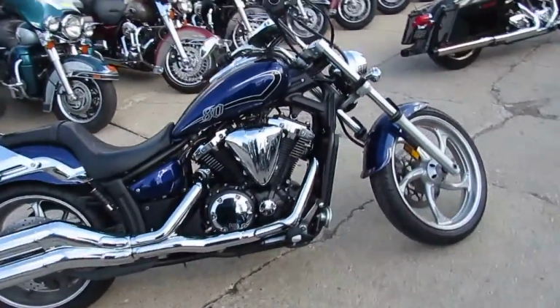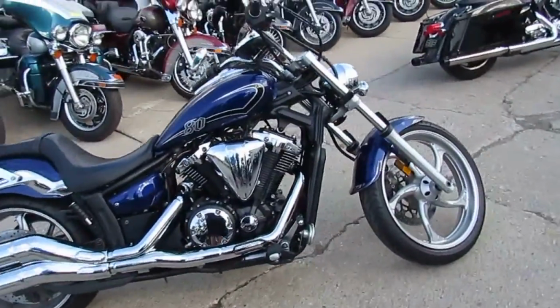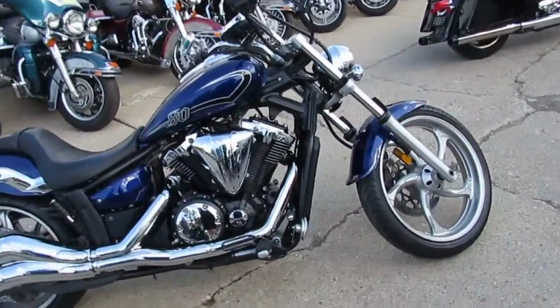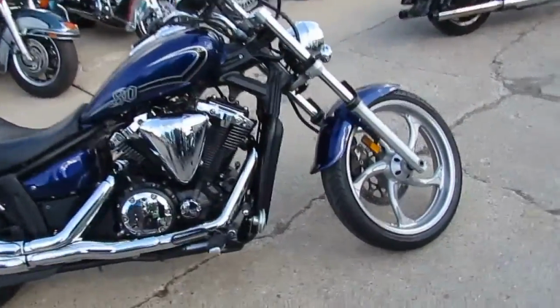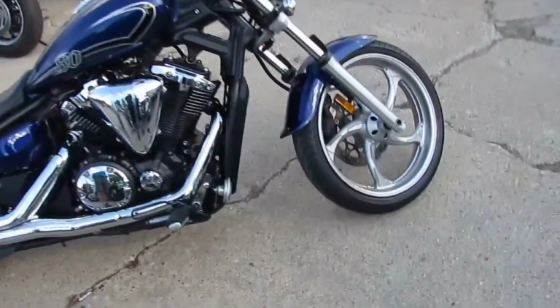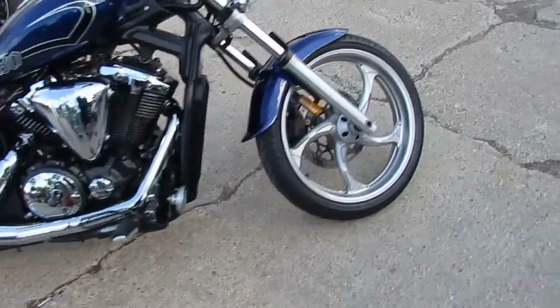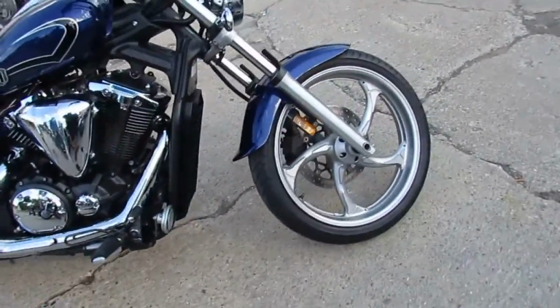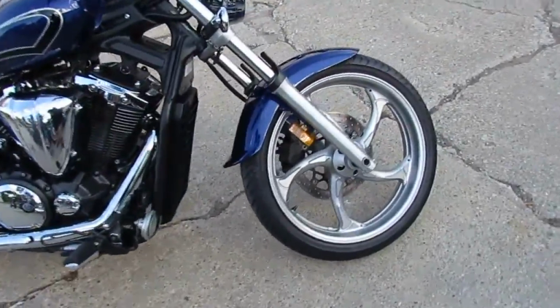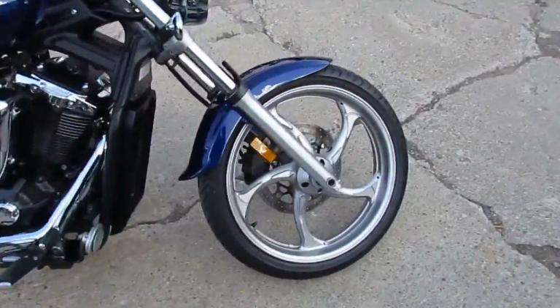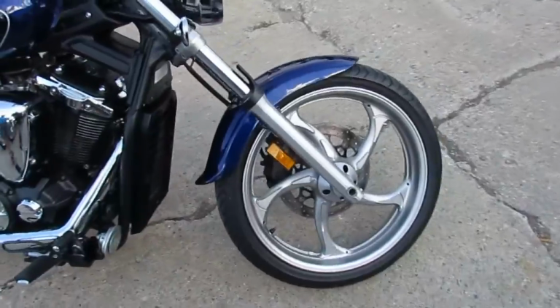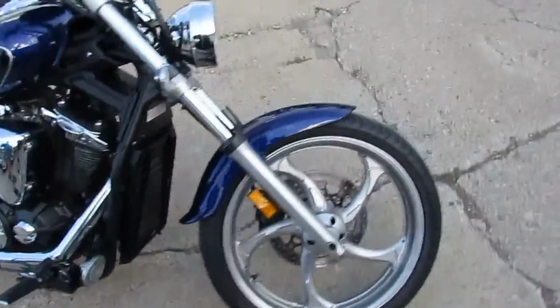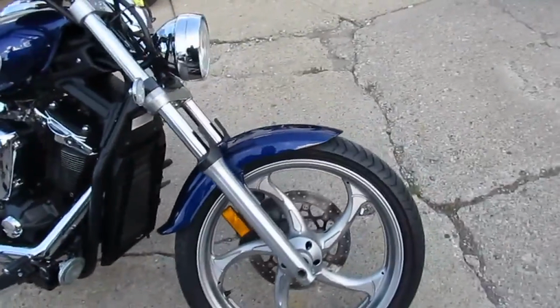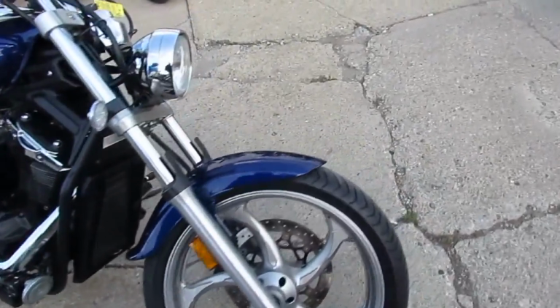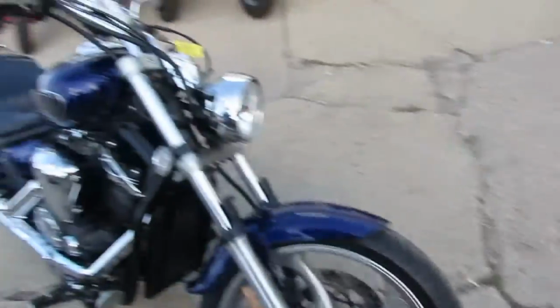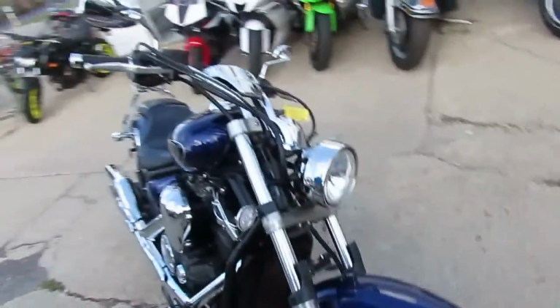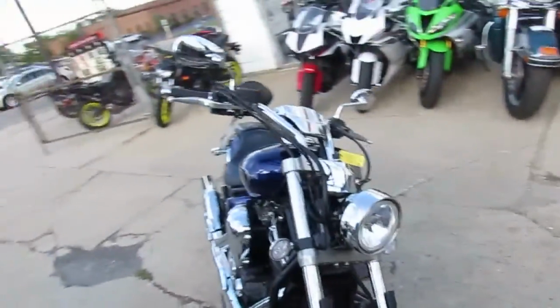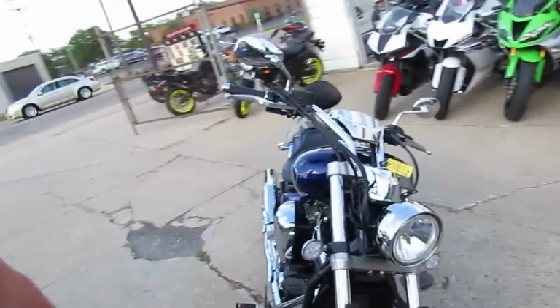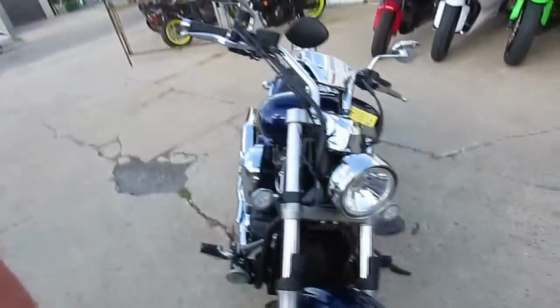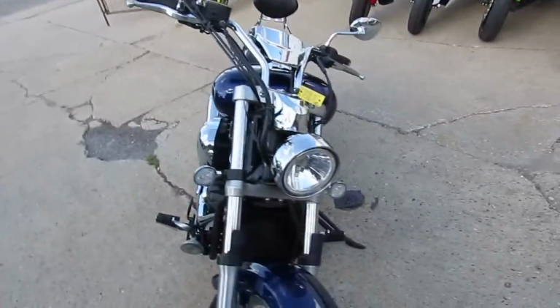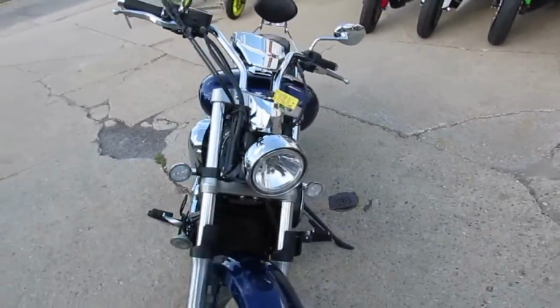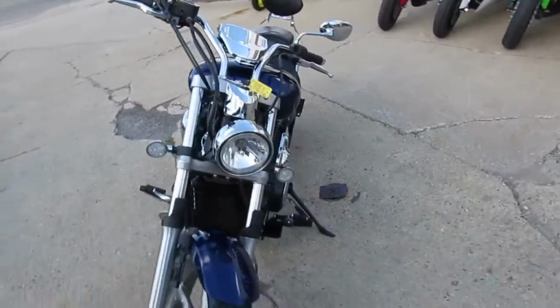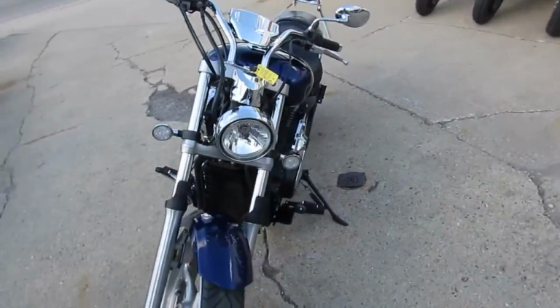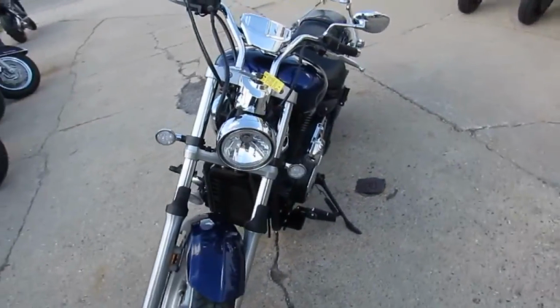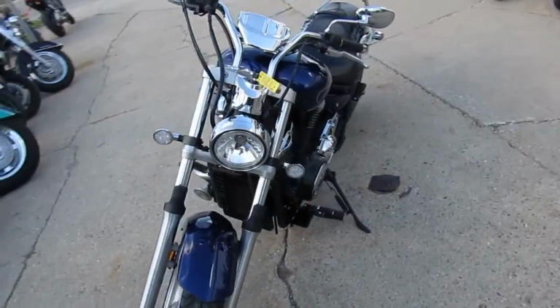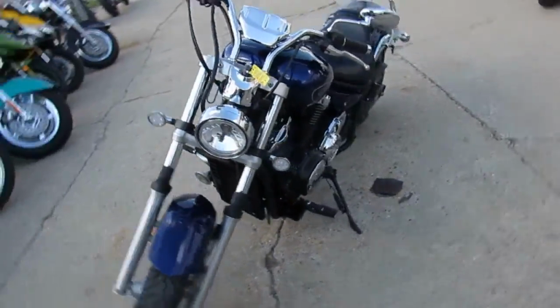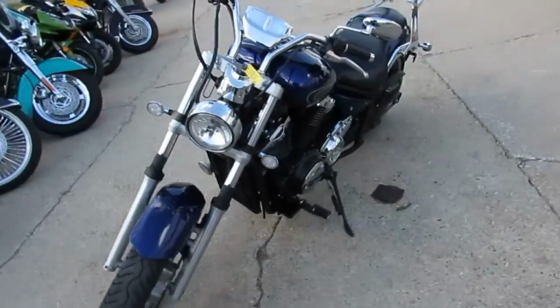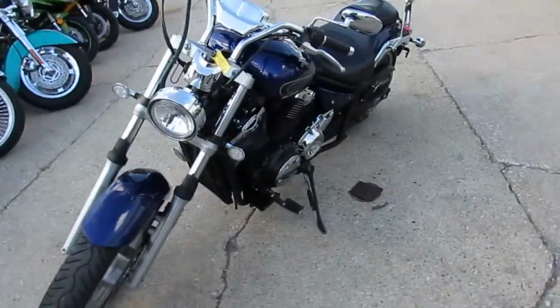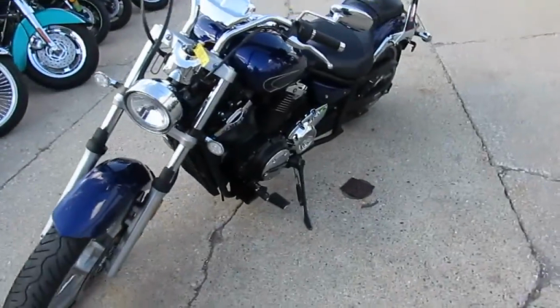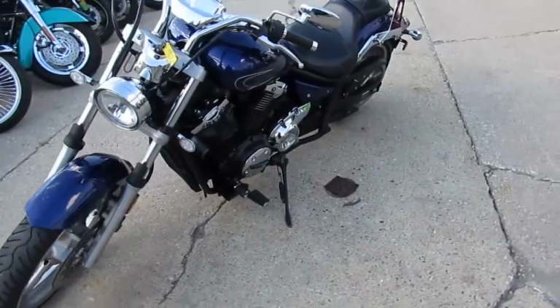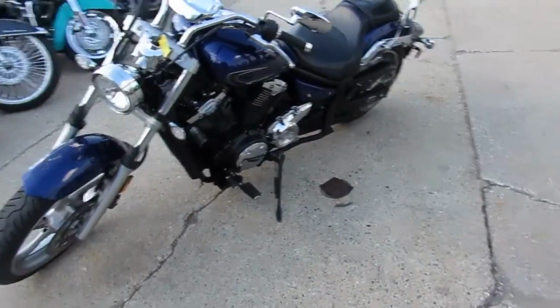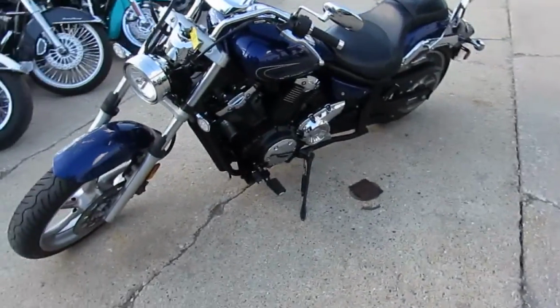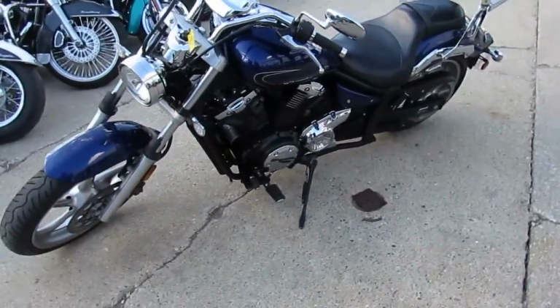It's been inspected and certified. It includes a six month warranty. You guys can't go wrong. 2016 Yamaha Striker, 10,000 miles, $8,499.